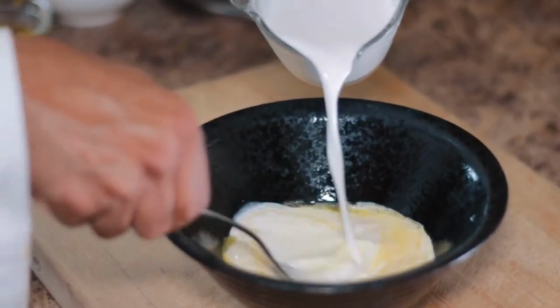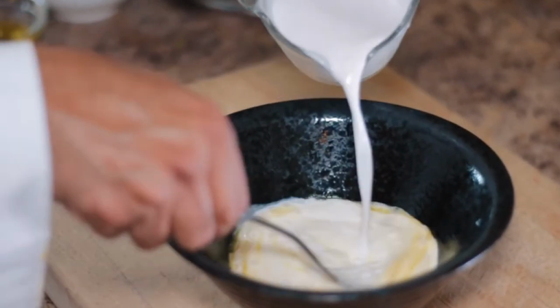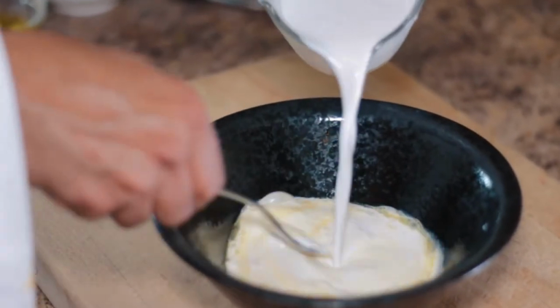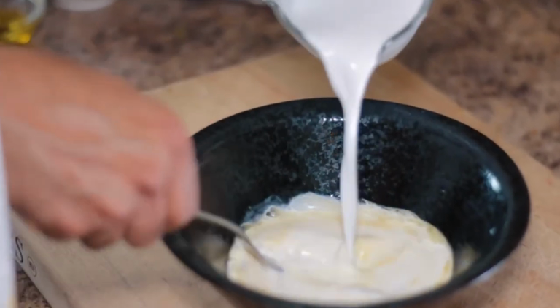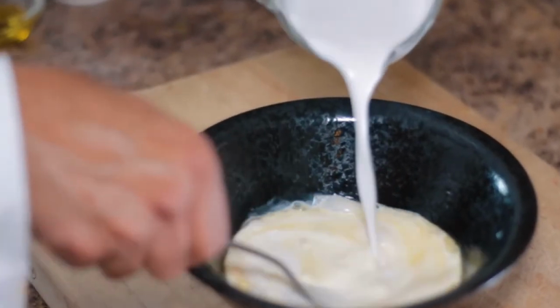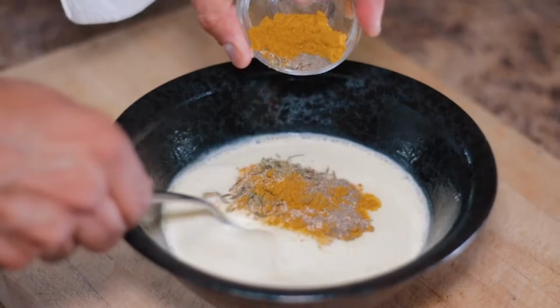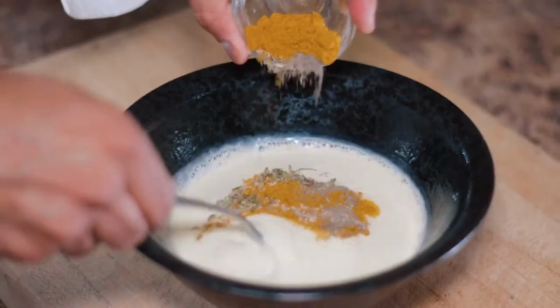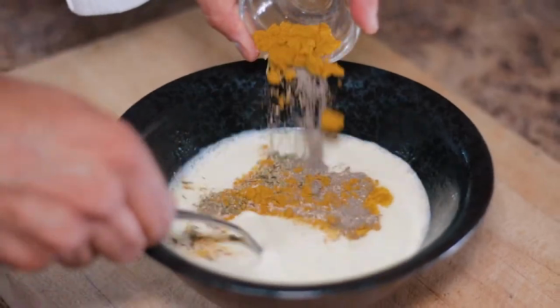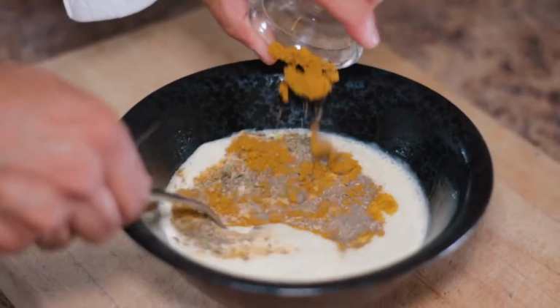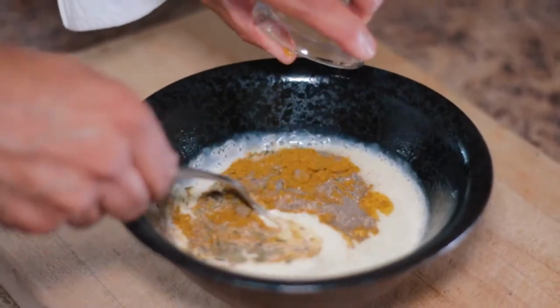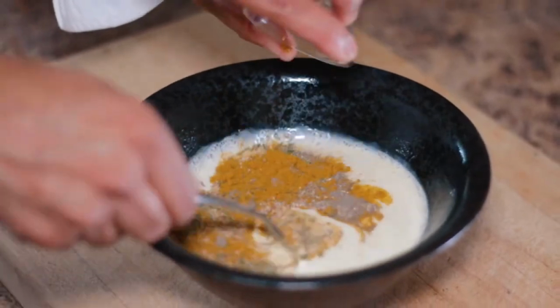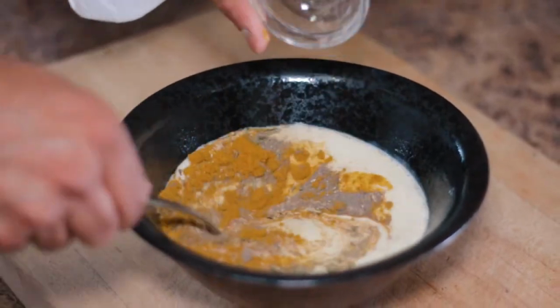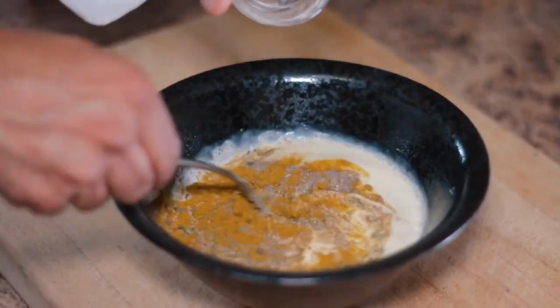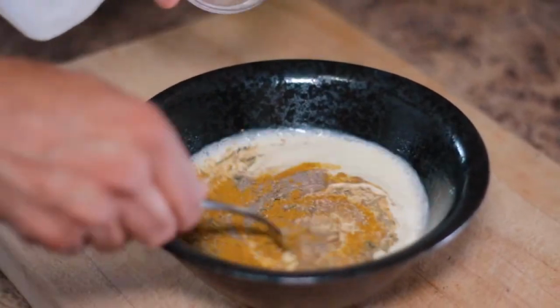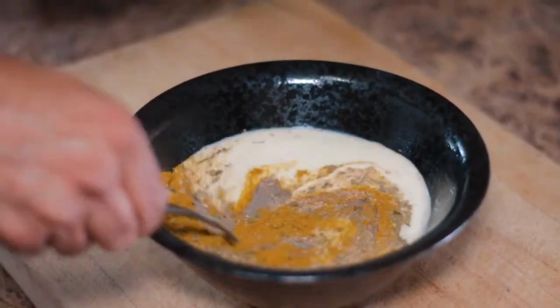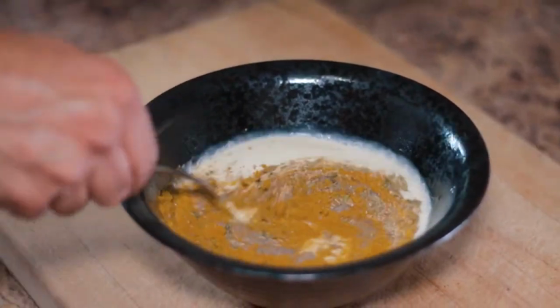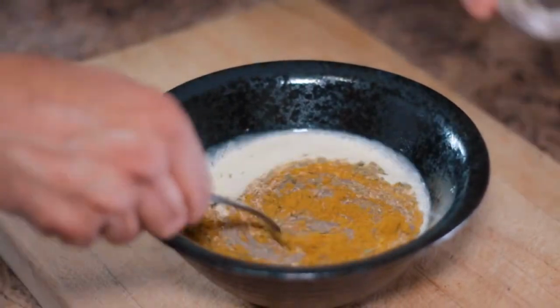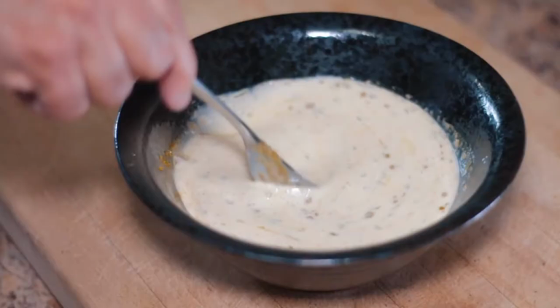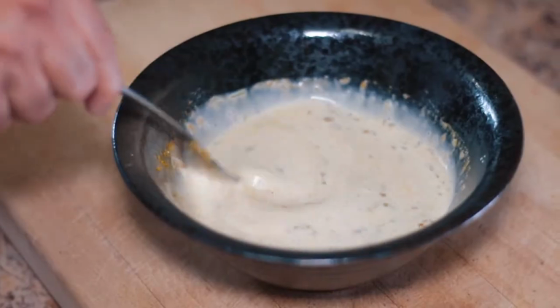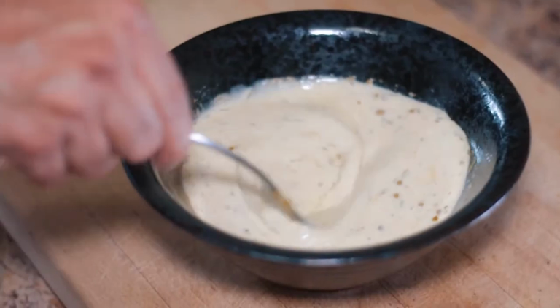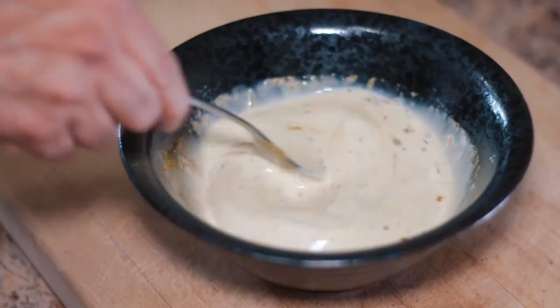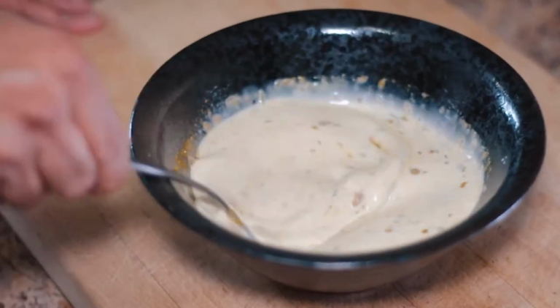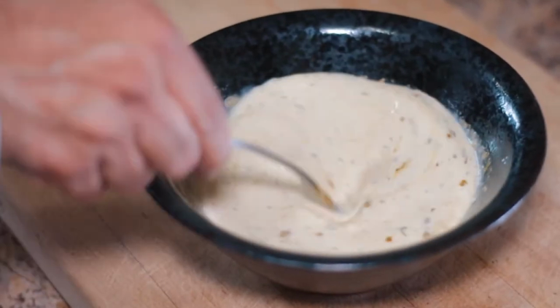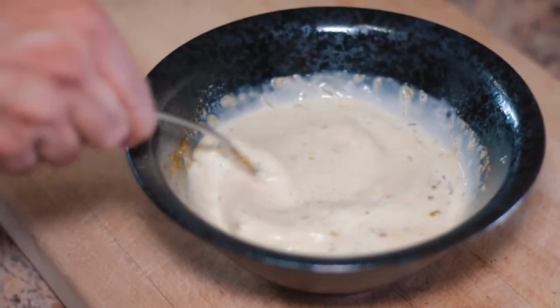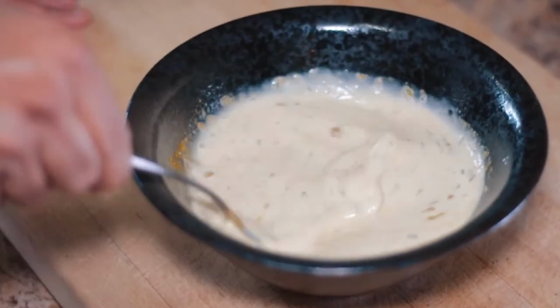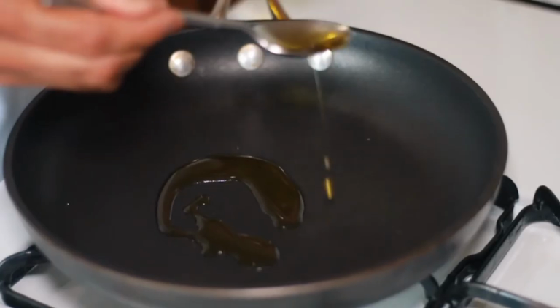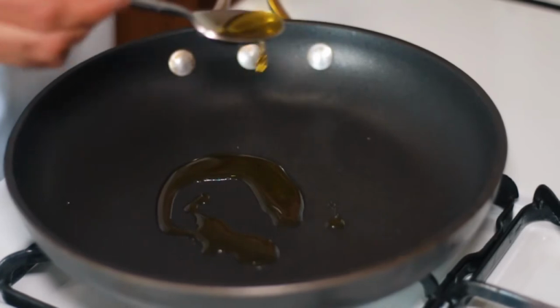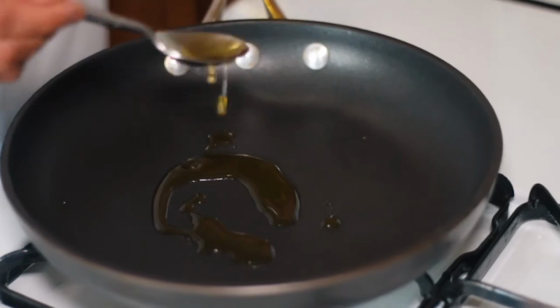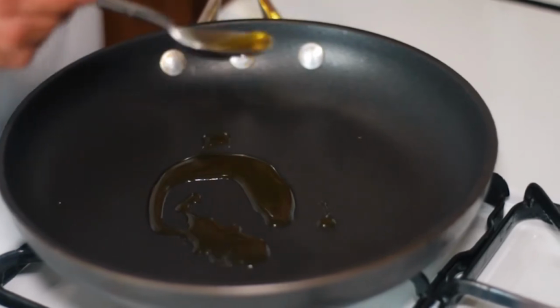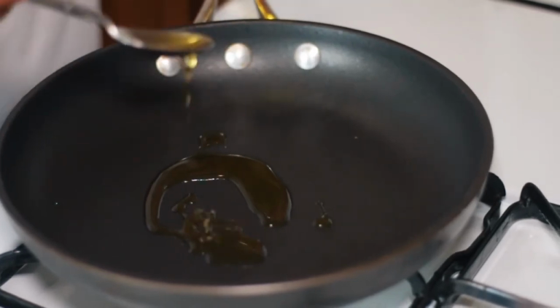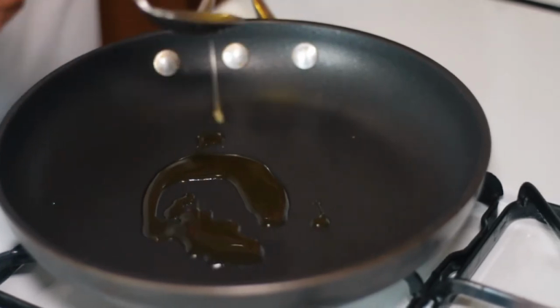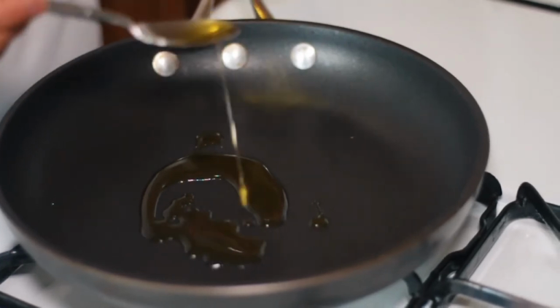Here I'm using black pepper, thyme, and warm curry spices. Once the egg mixture is ready, it's time to sauté our vegetables.